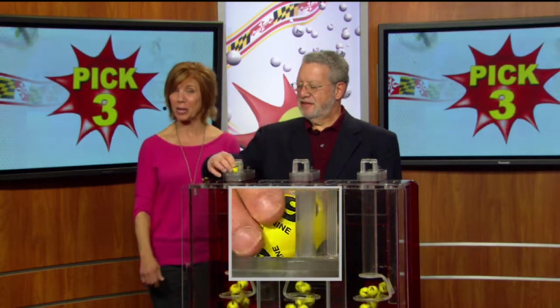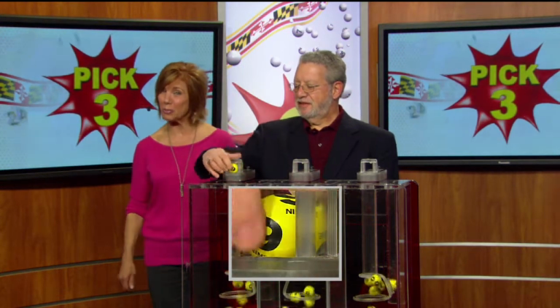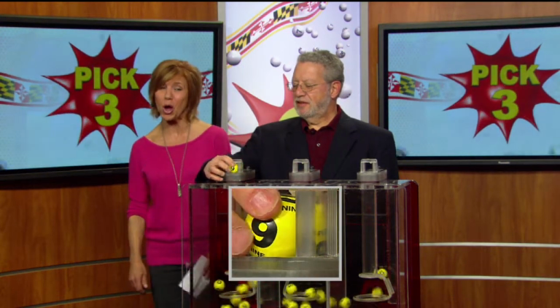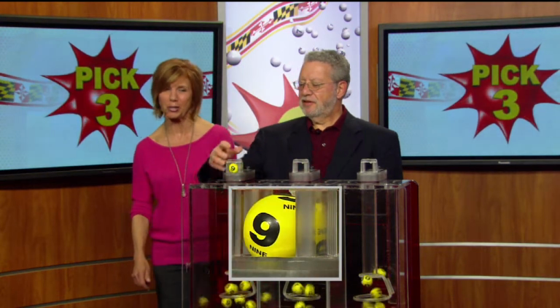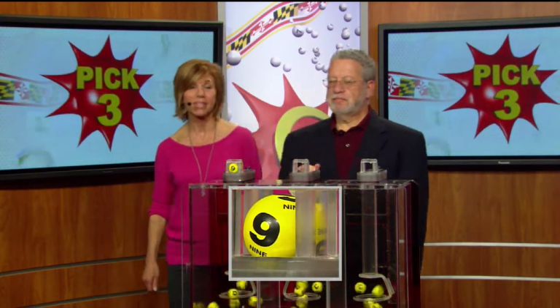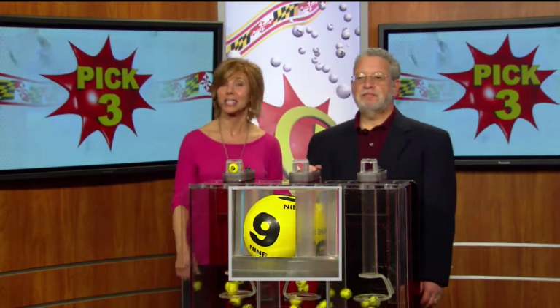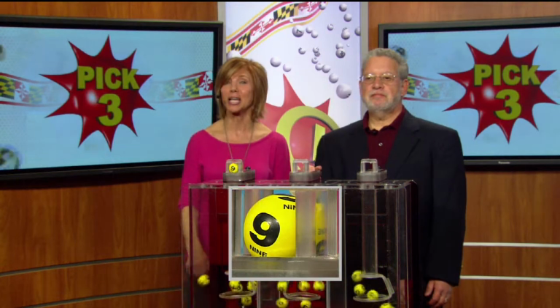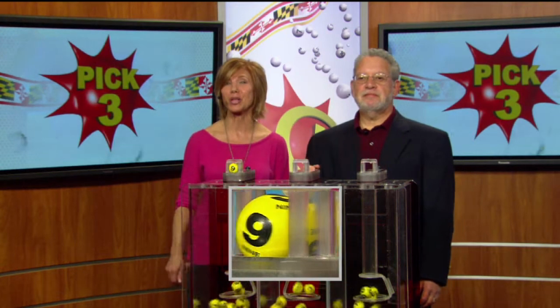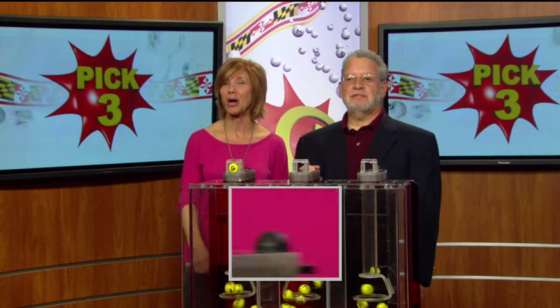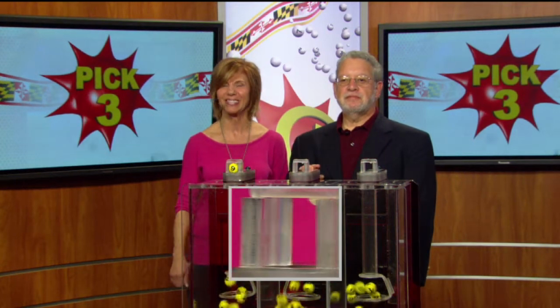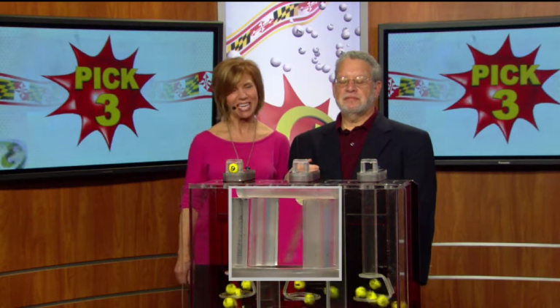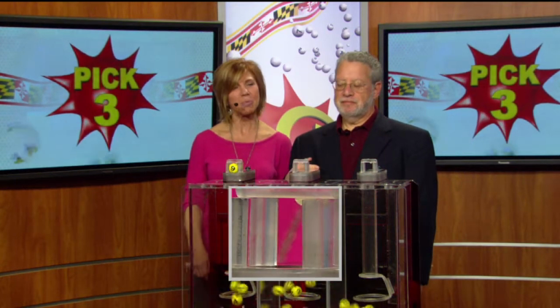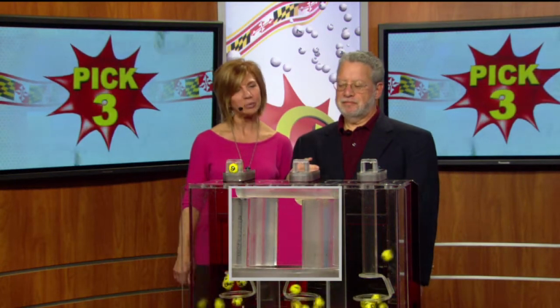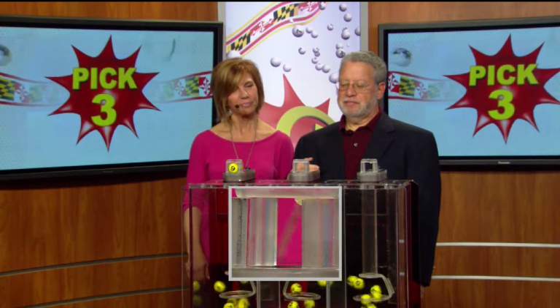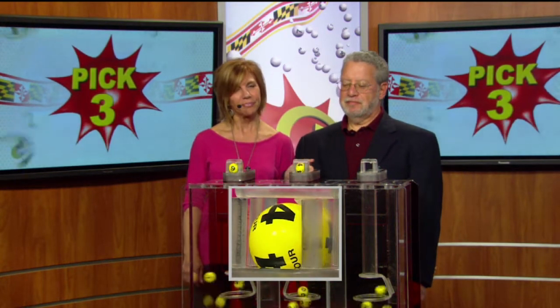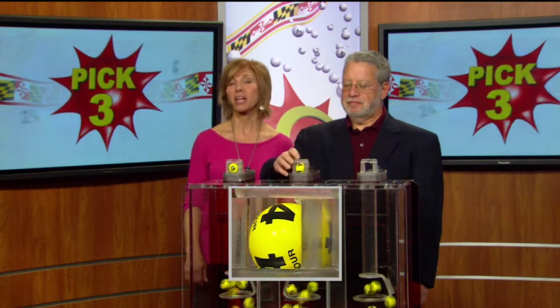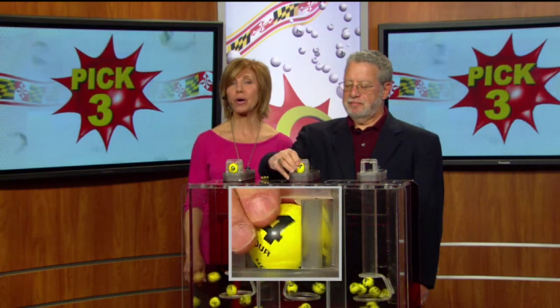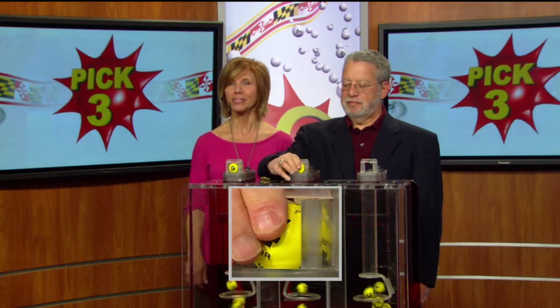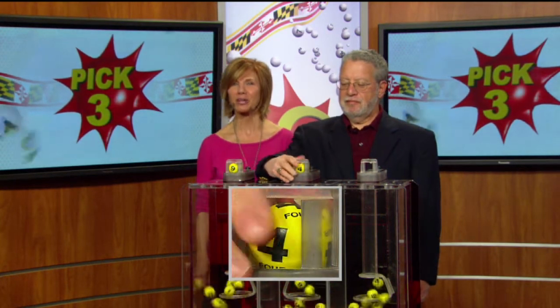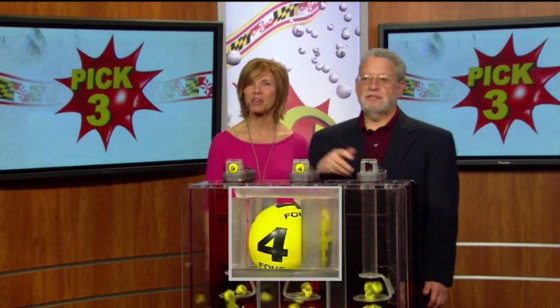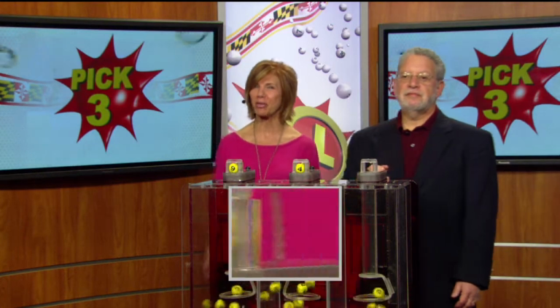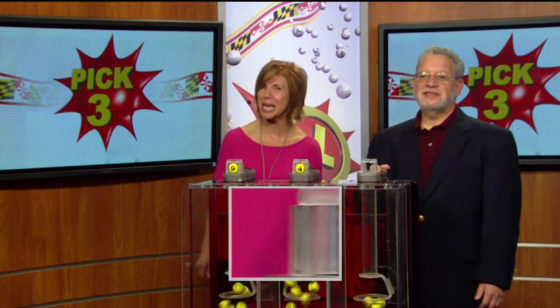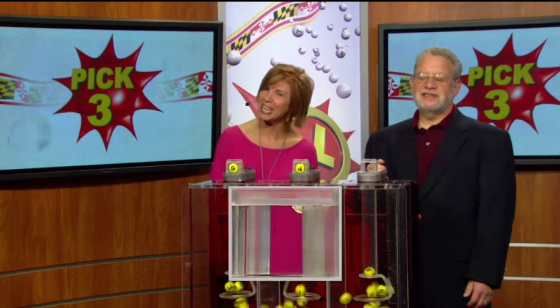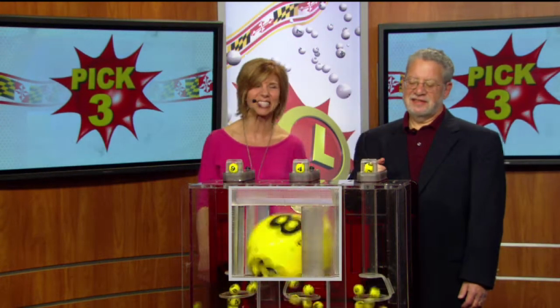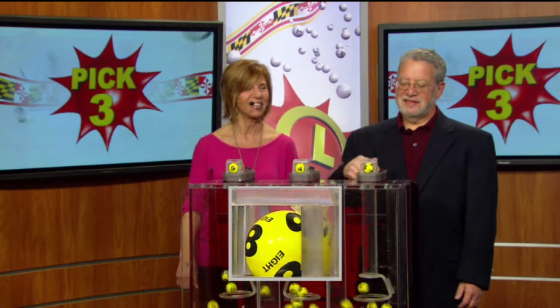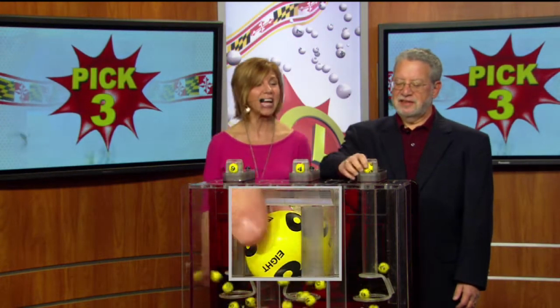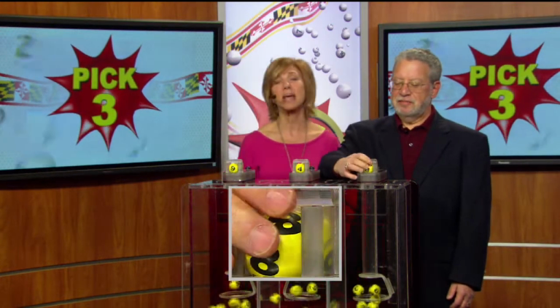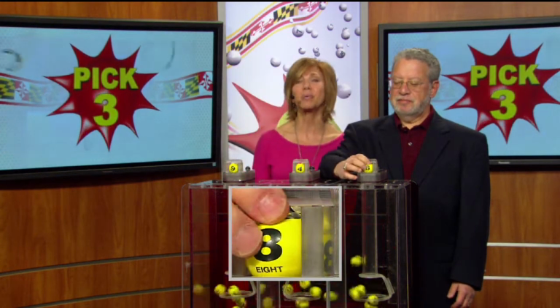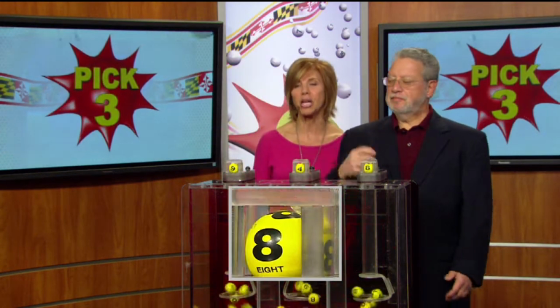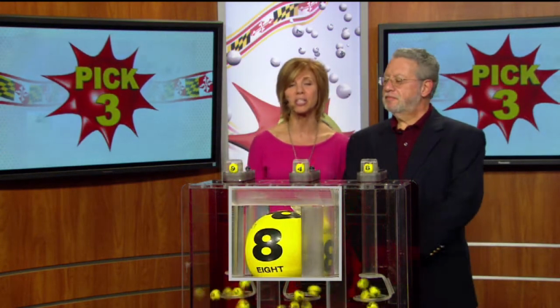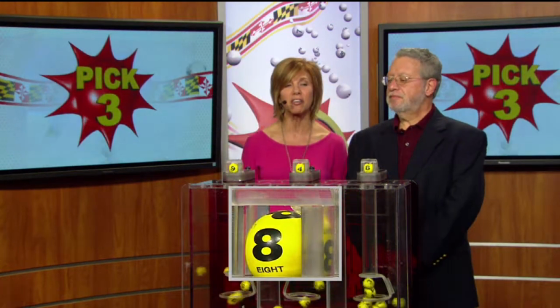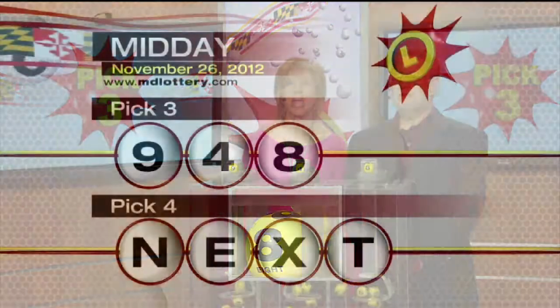And your Pick Three numbers are: that's a nine, it's printed on the ball. In the middle, we've got a four. Your final number for your Pick Three game is an eight. Making your Pick Three numbers 9-4-8.